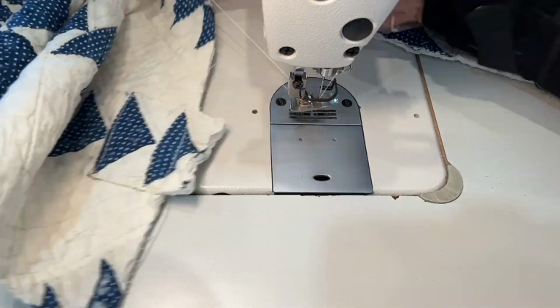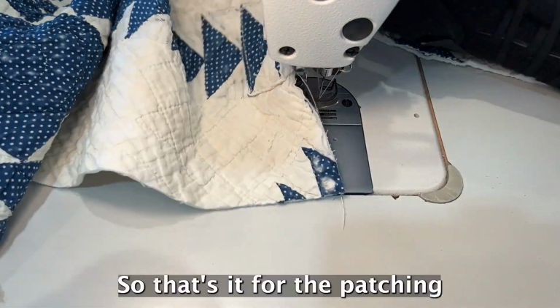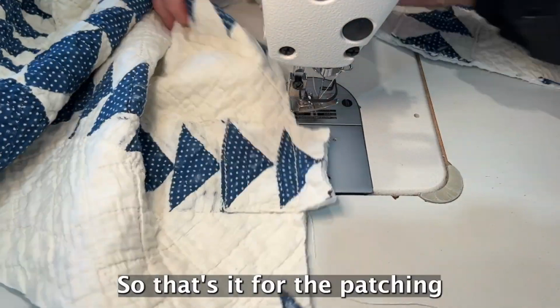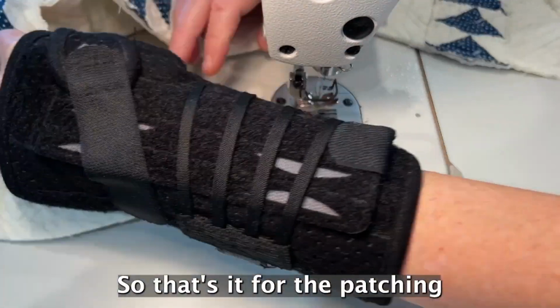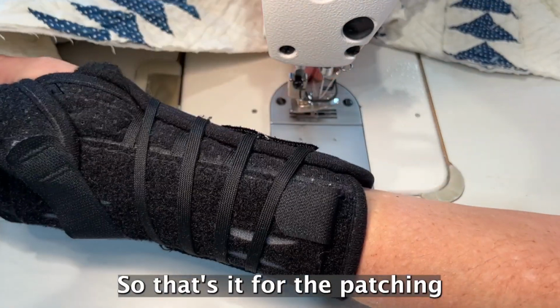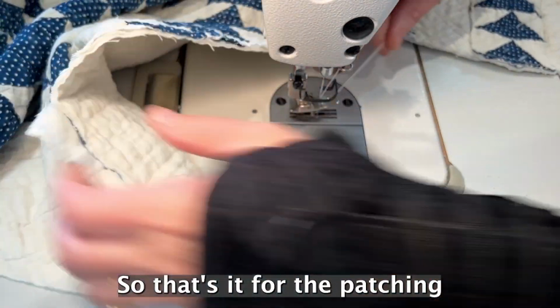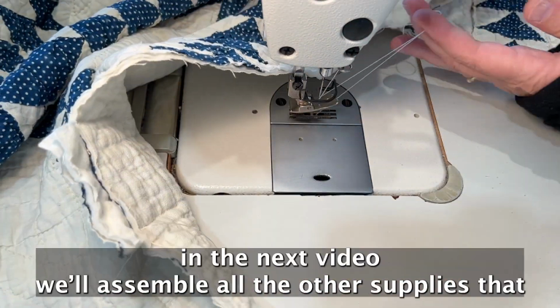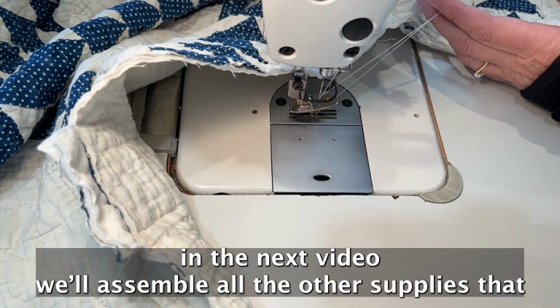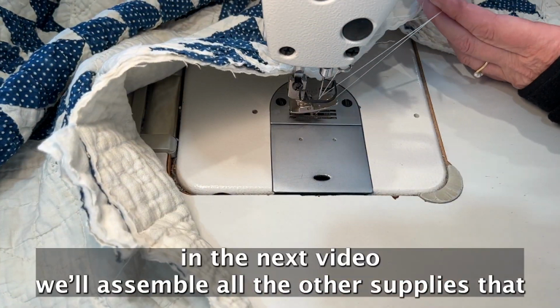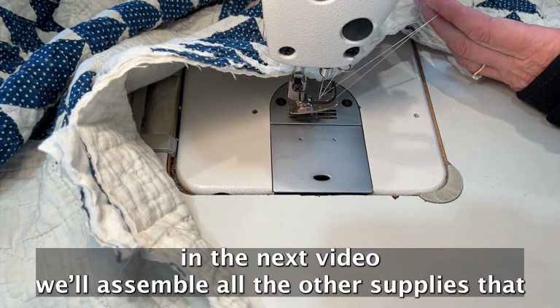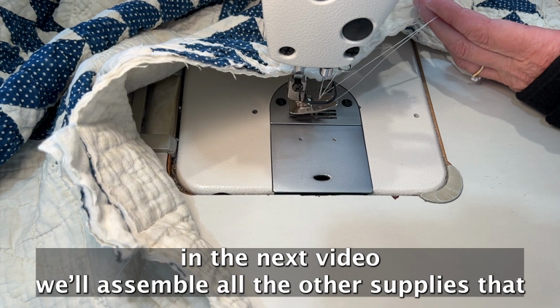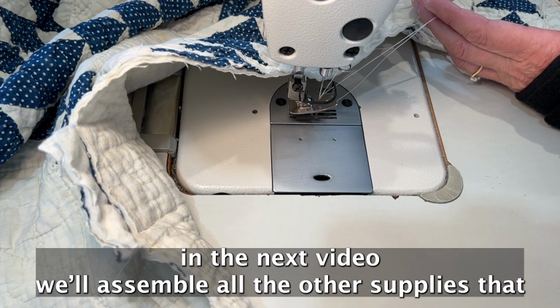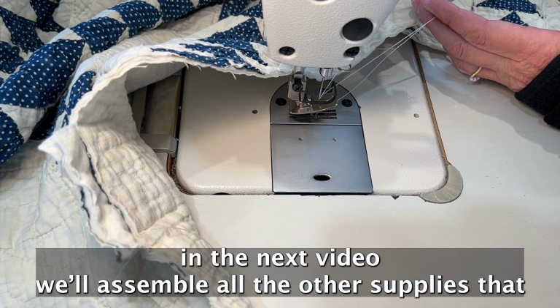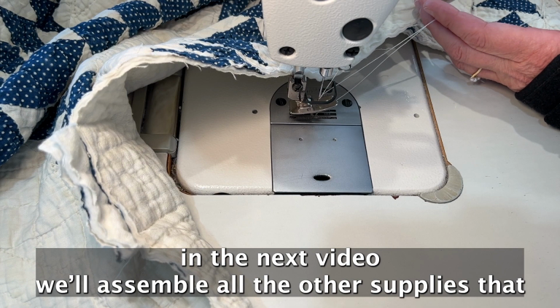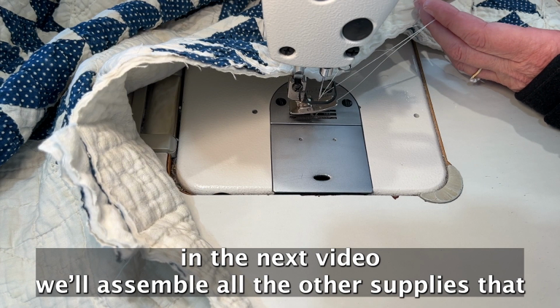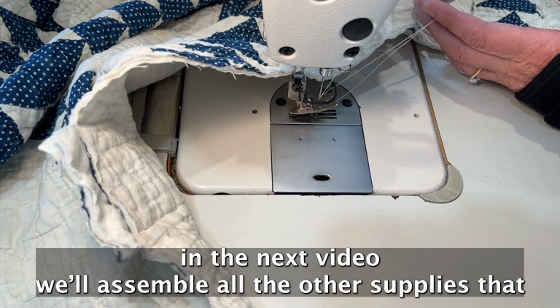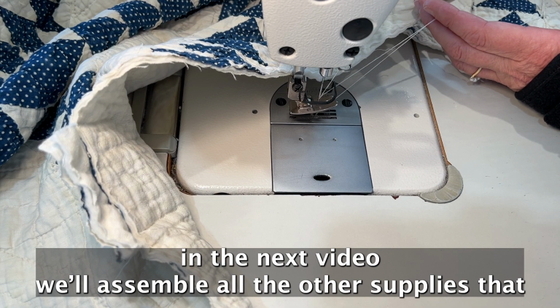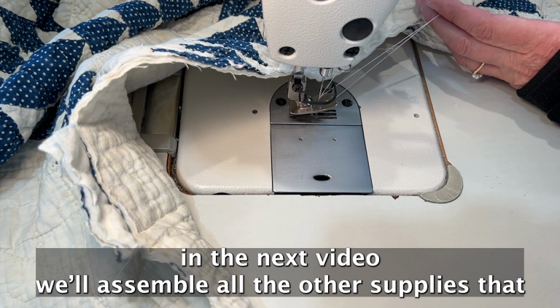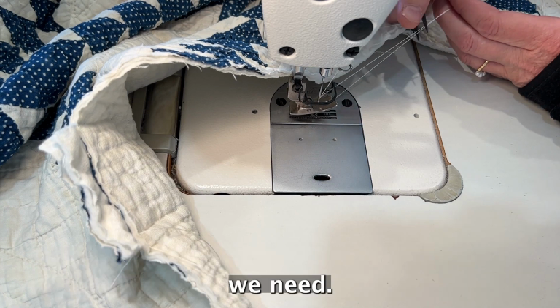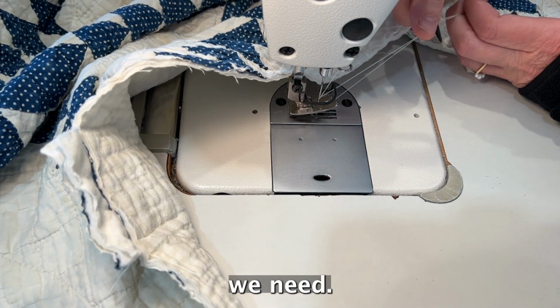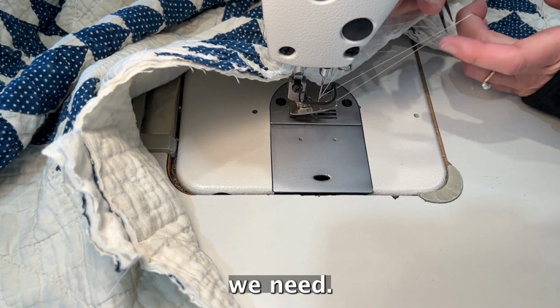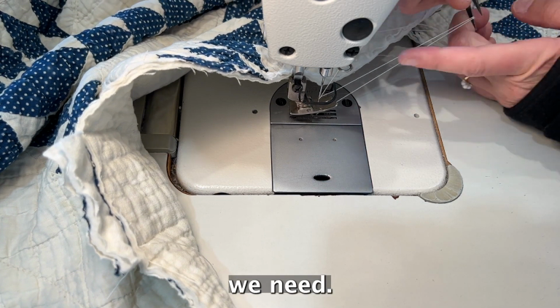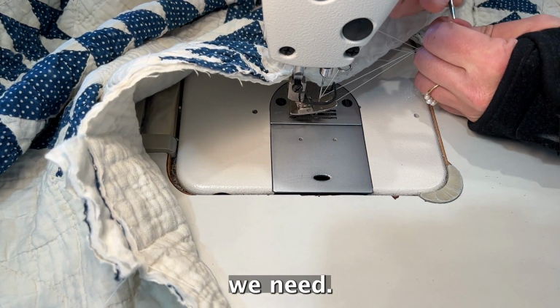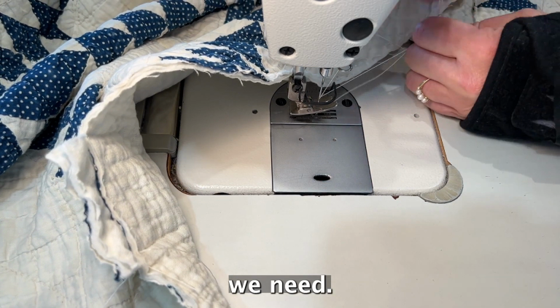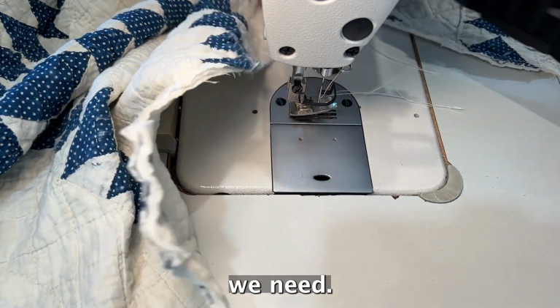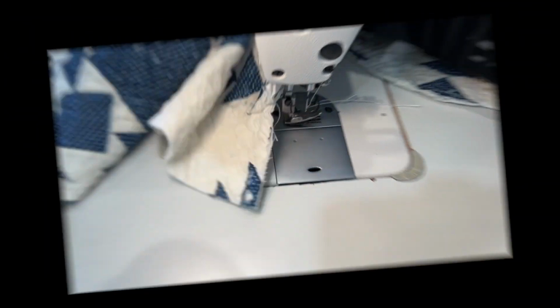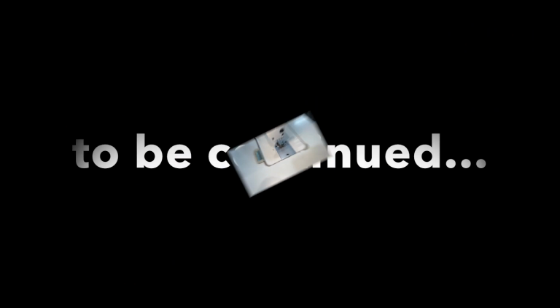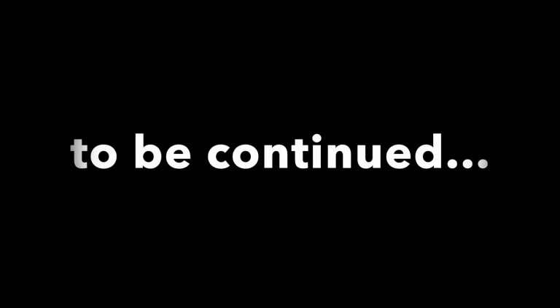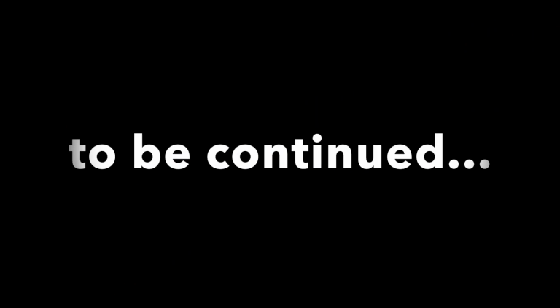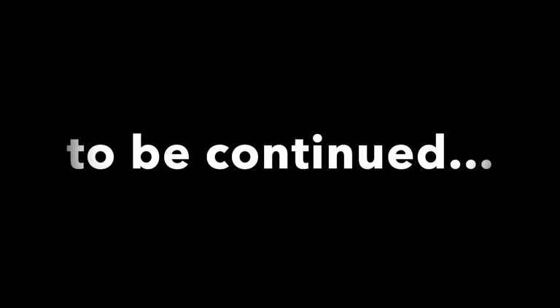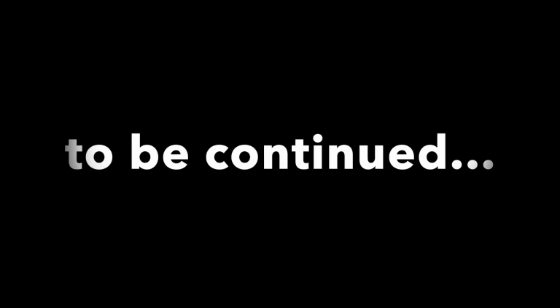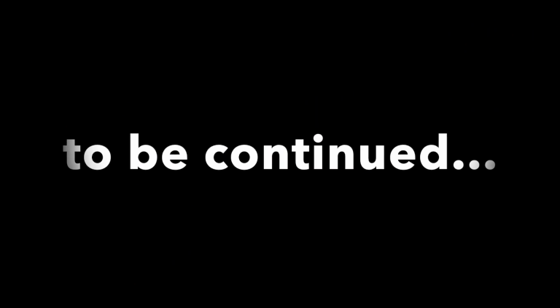That's it for the patching. In the next video we'll assemble all the other supplies that we need. We'll see you next time — bye!